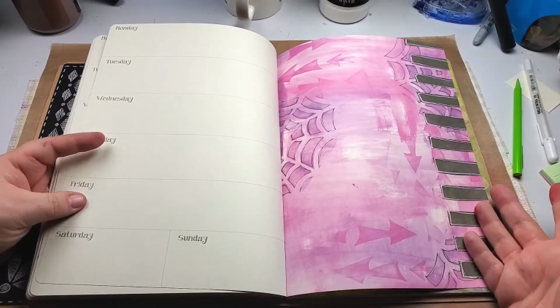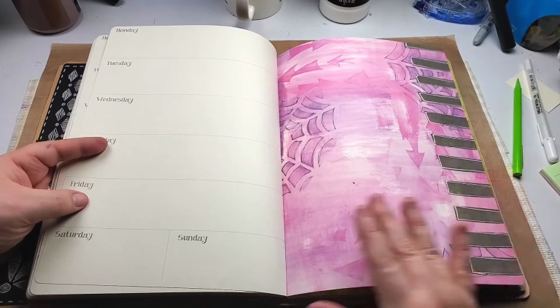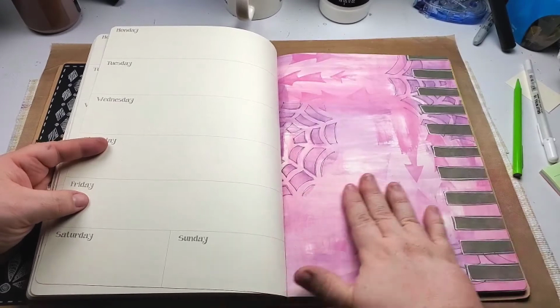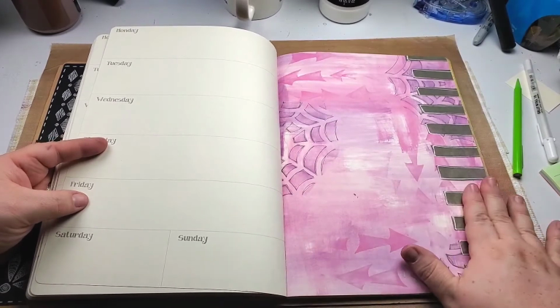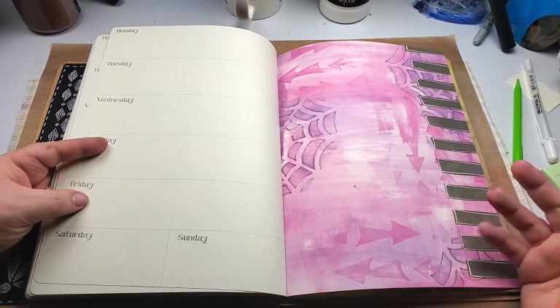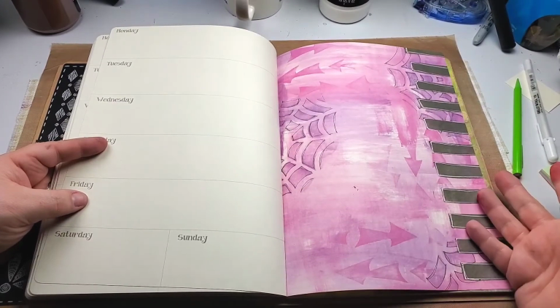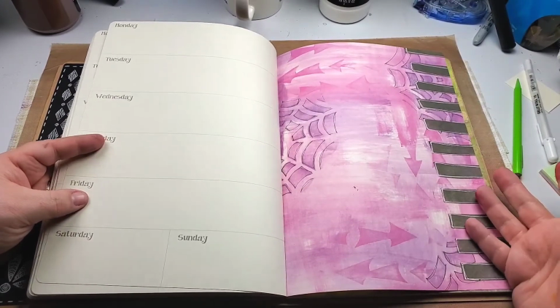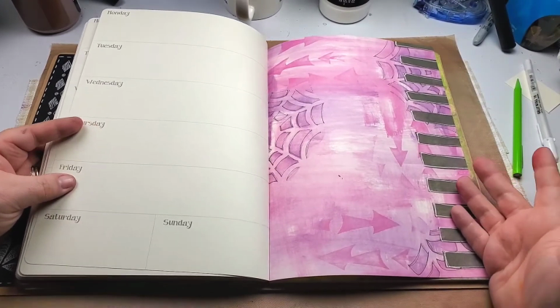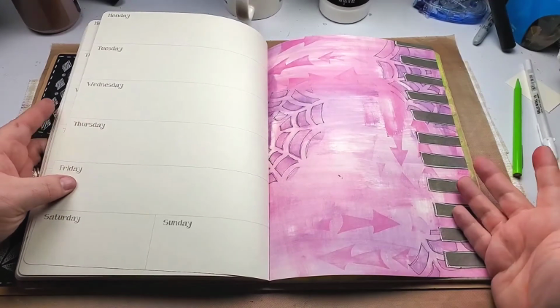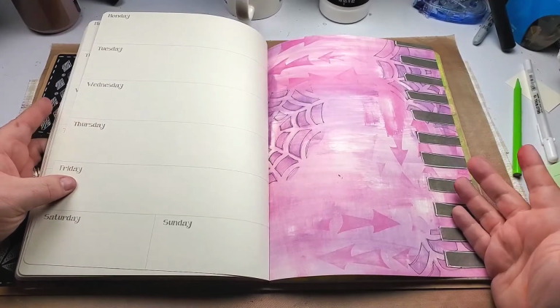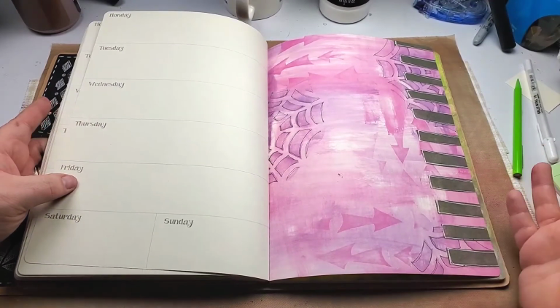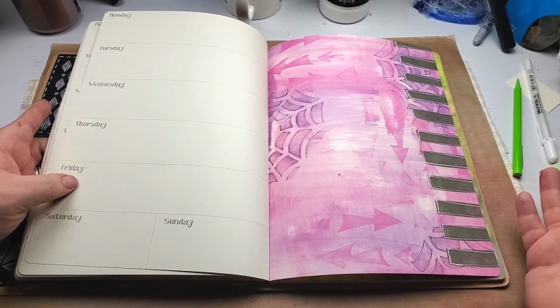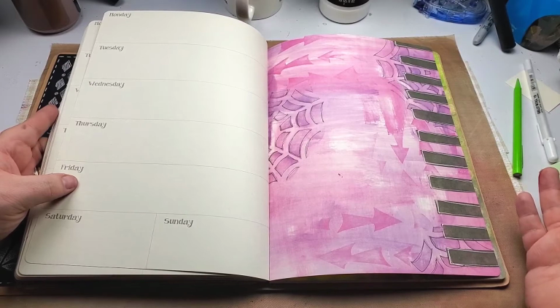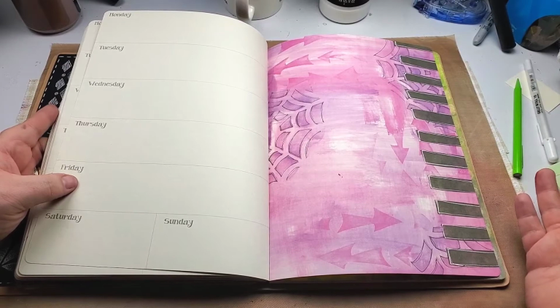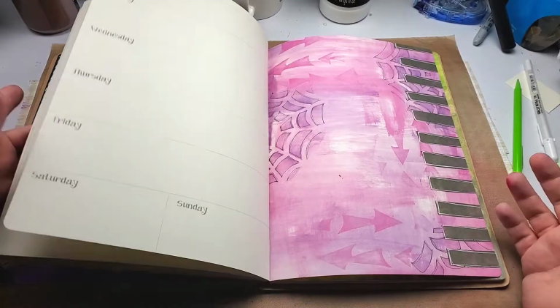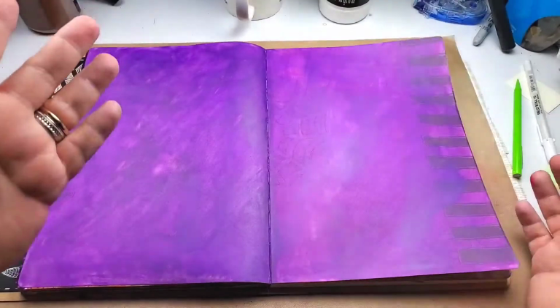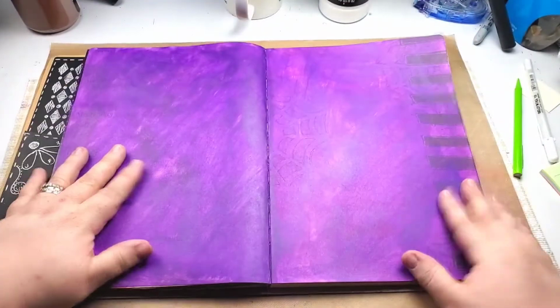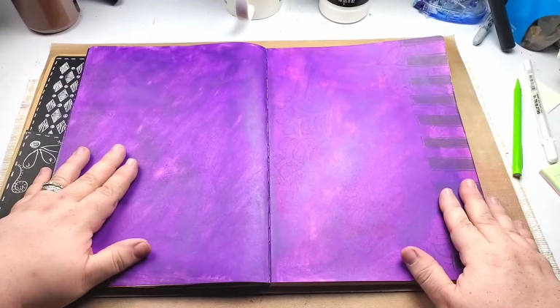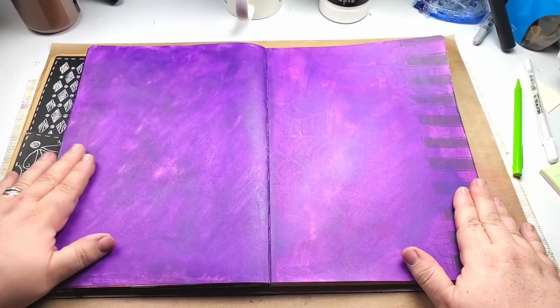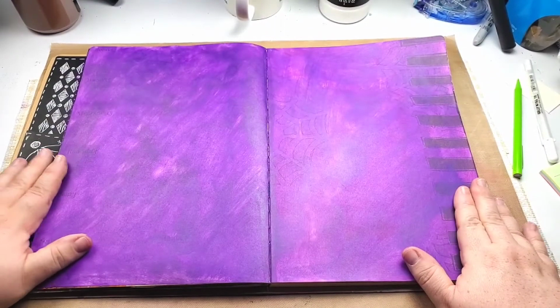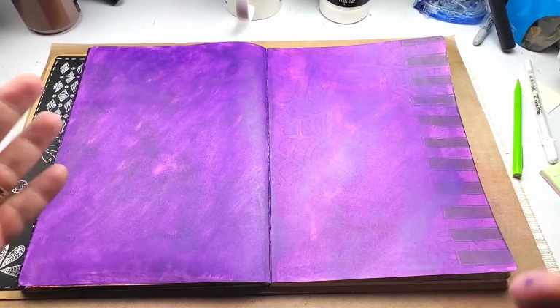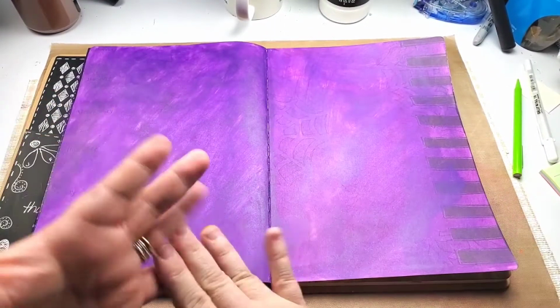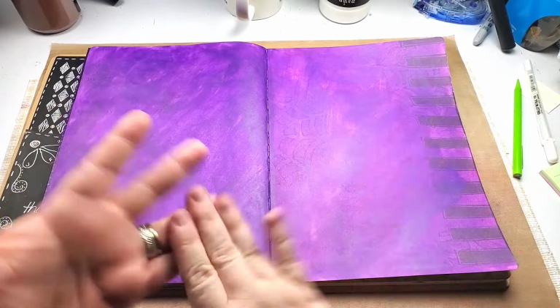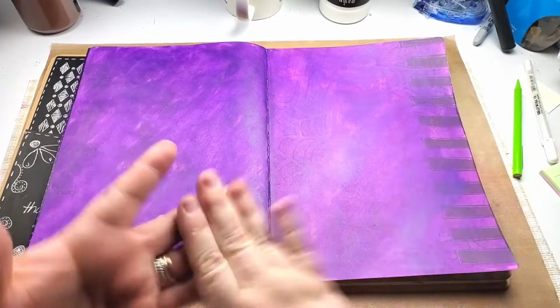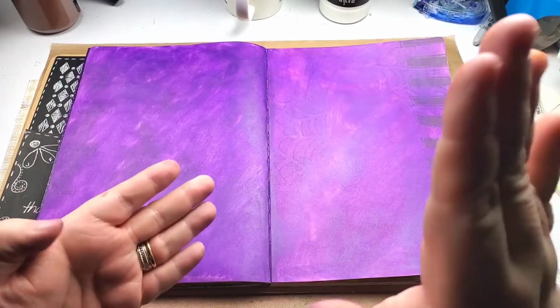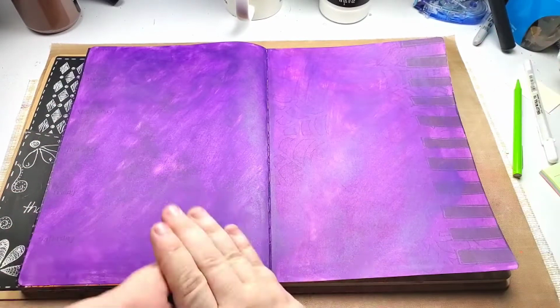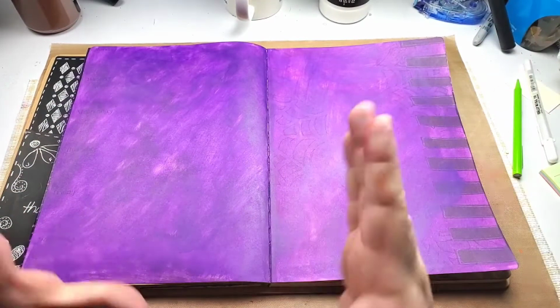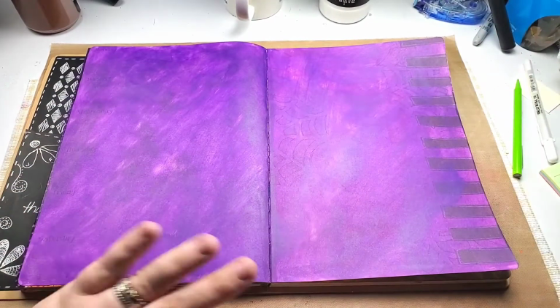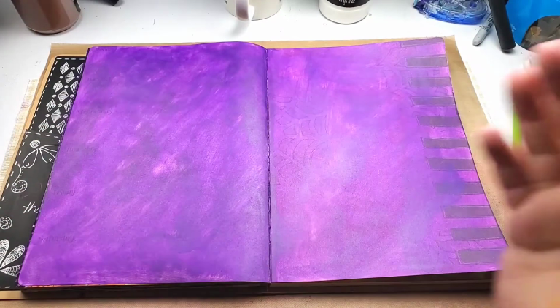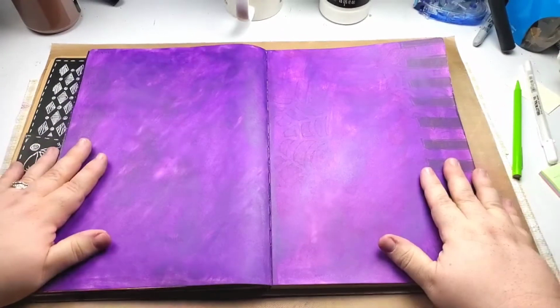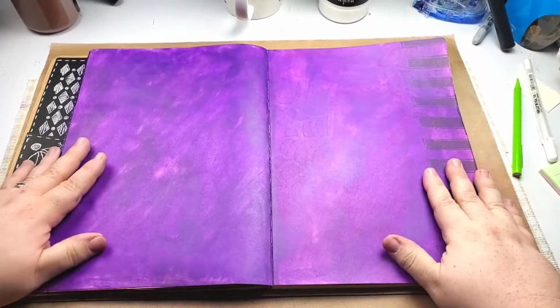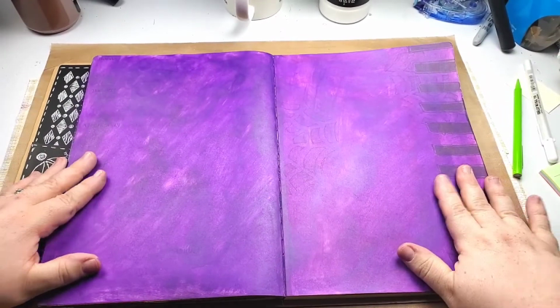Because it's October and I'm doing everything Halloween, this doesn't scream Halloween to me. I don't know what's pink about Halloween. So going with my color palette for the month of black, orange, purple, green, and white, I decided to go over everything with purple.